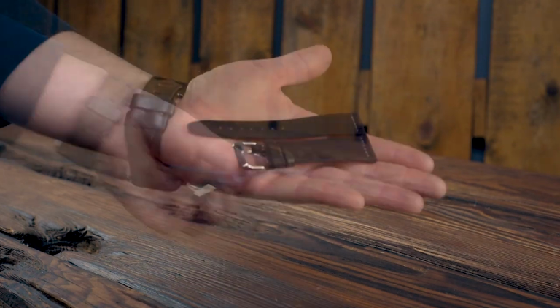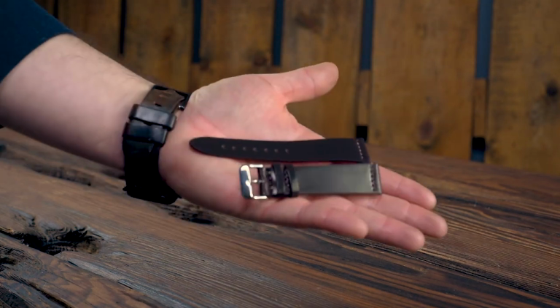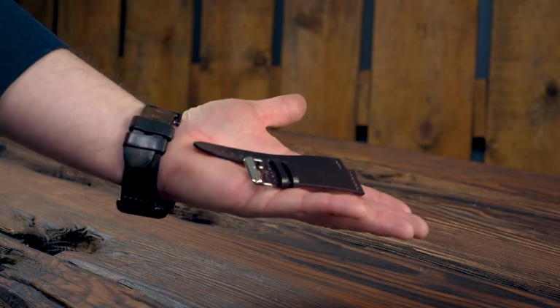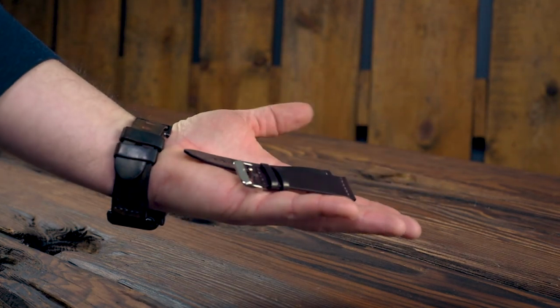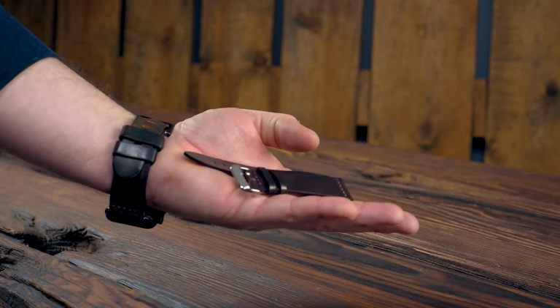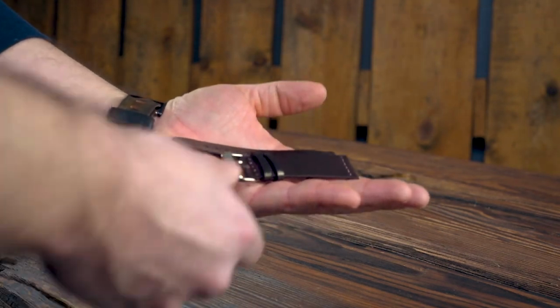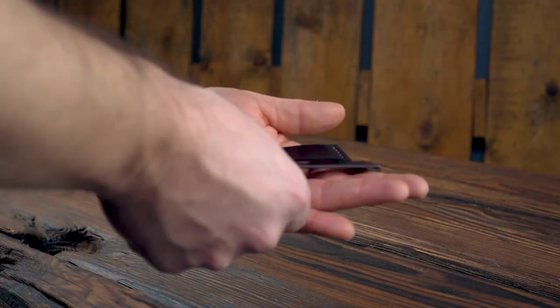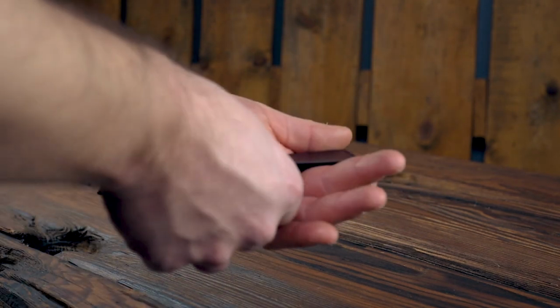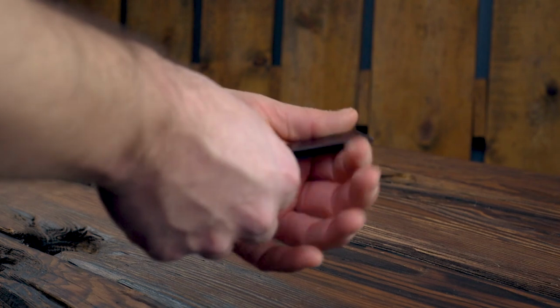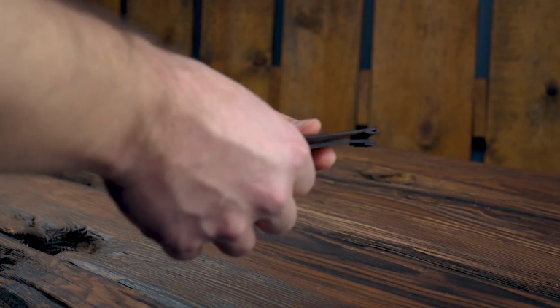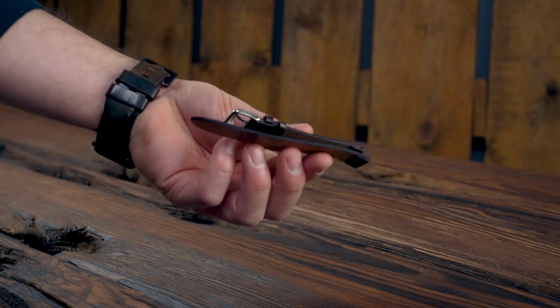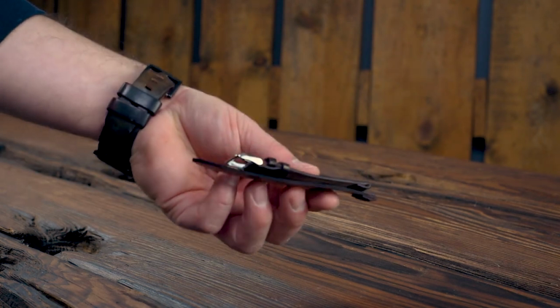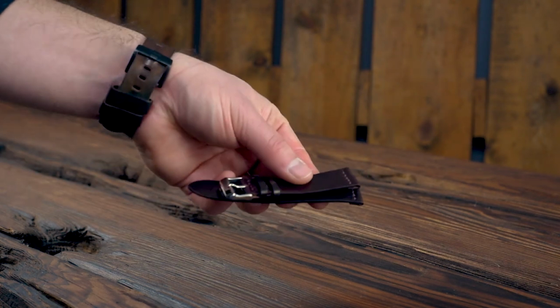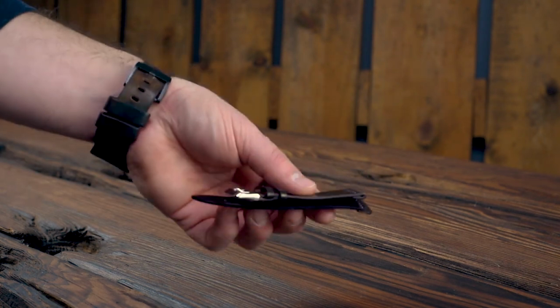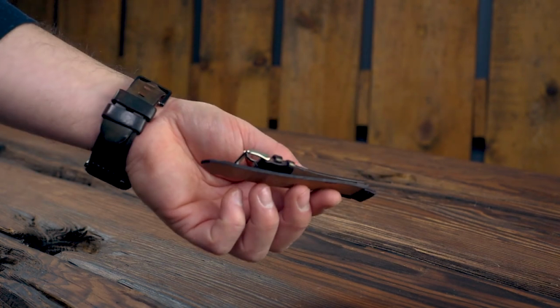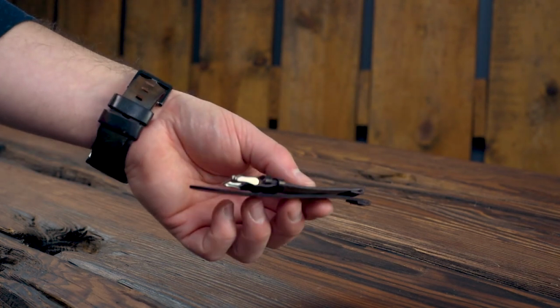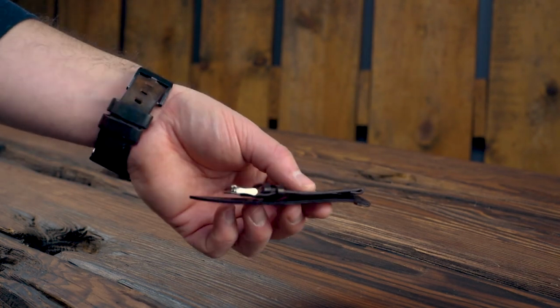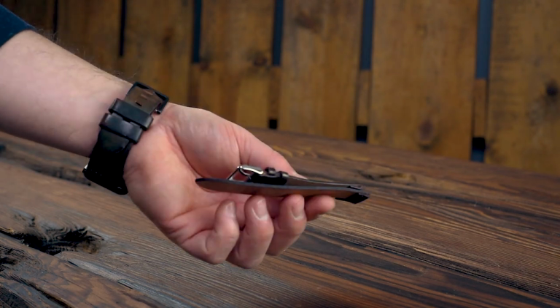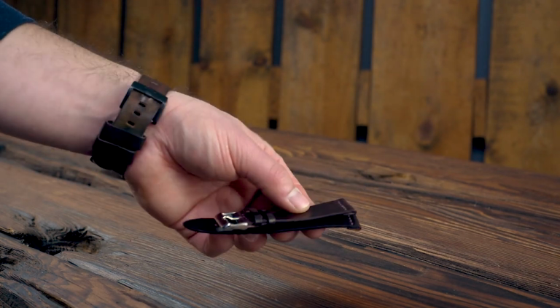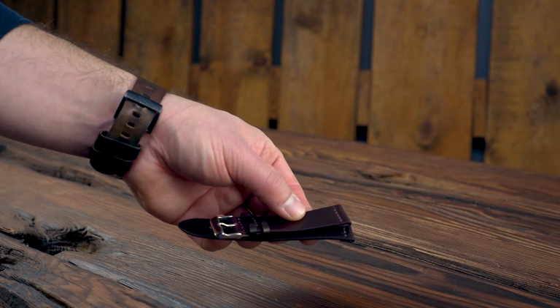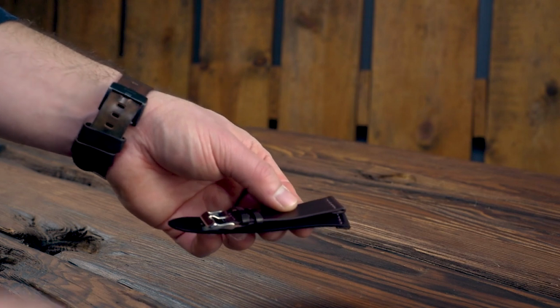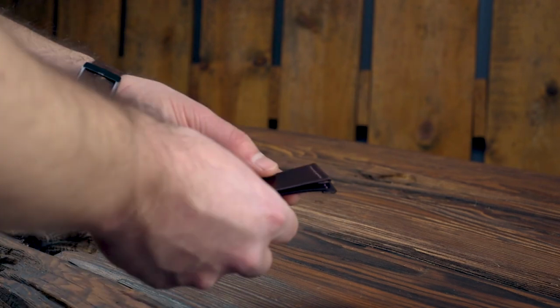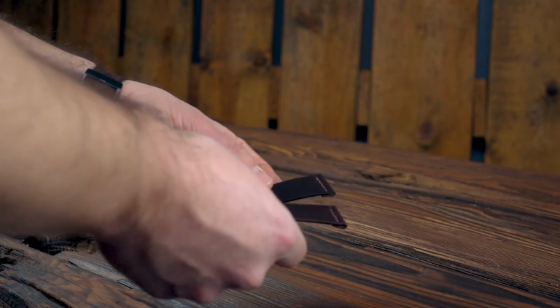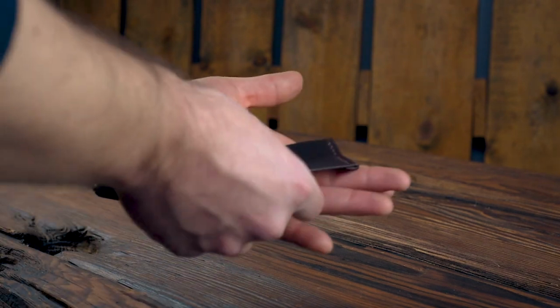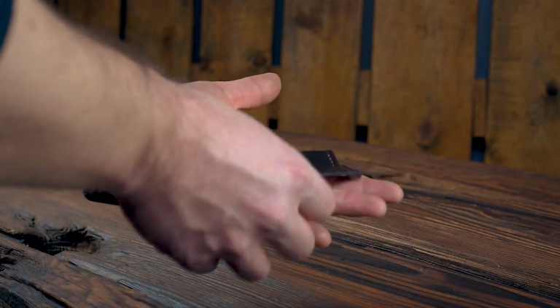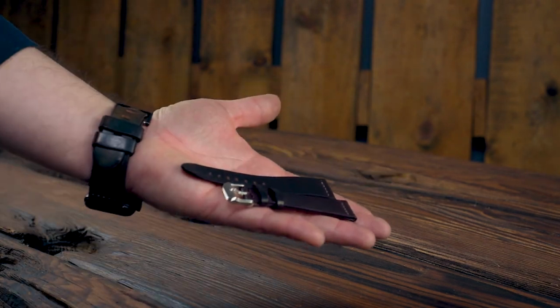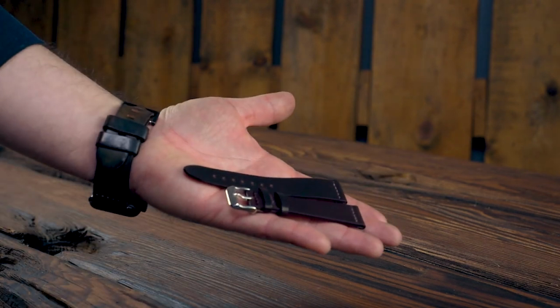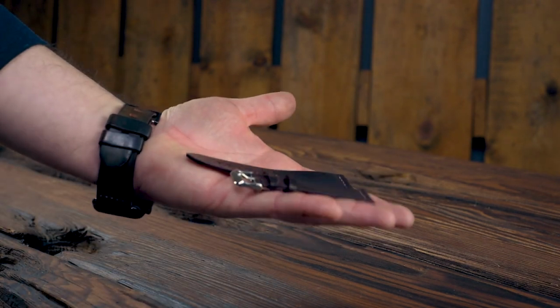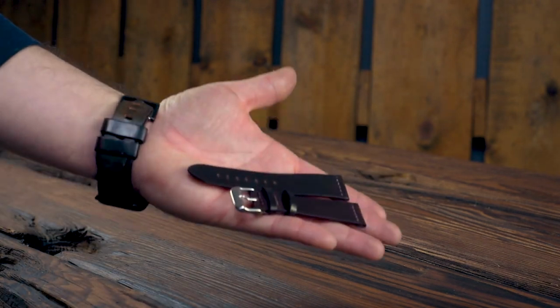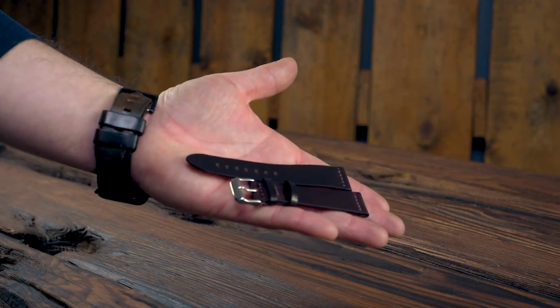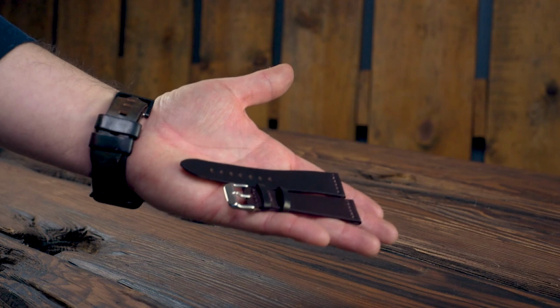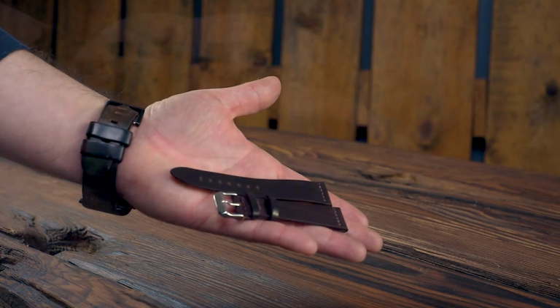And here is that color 8 strap I was mentioning. This also has that hand-finished edge — the color 8 stained, waxed, and burnished edge to match the color 8 shell. This is a really sleek looking two-piece strap in that classic color 8 shell cordovan.